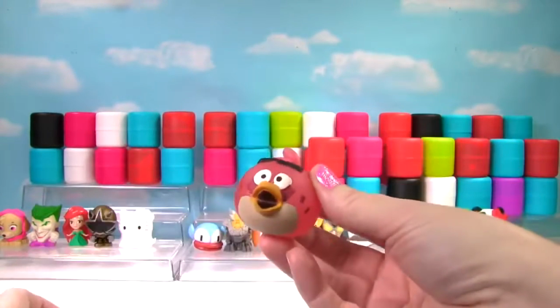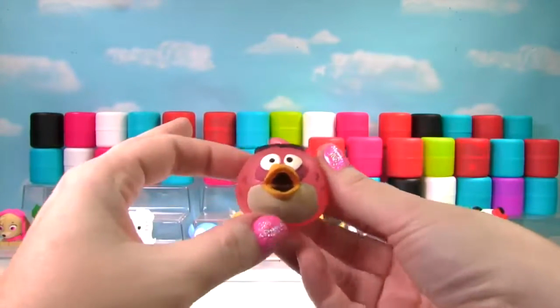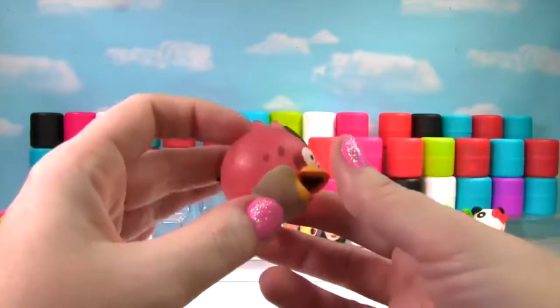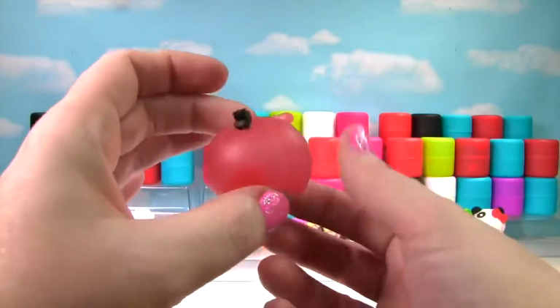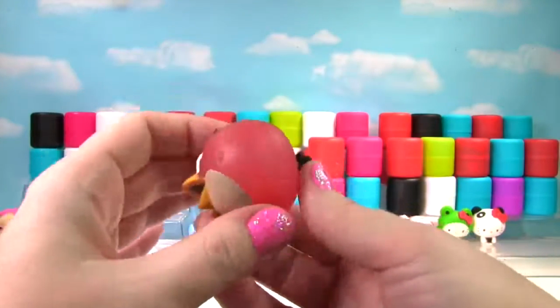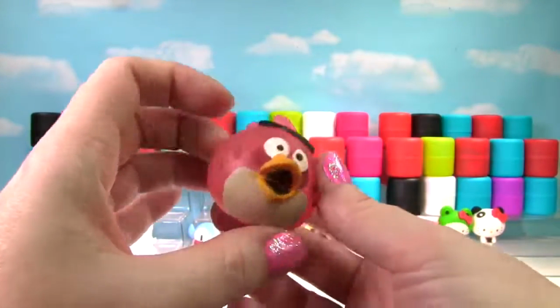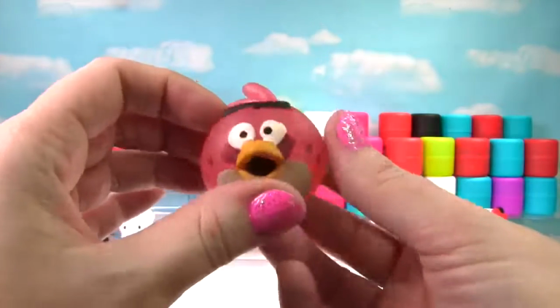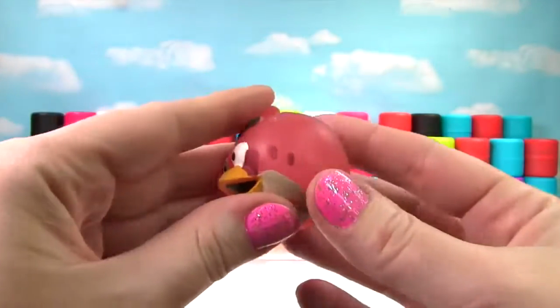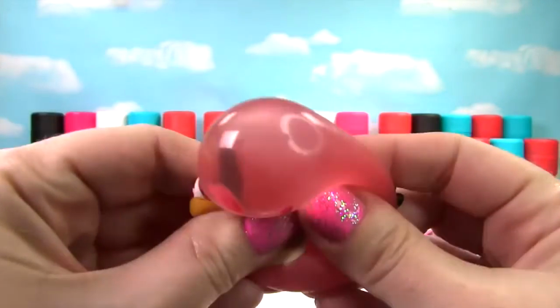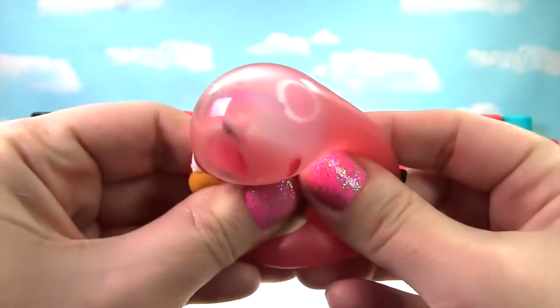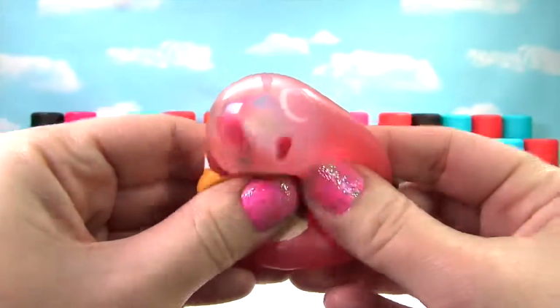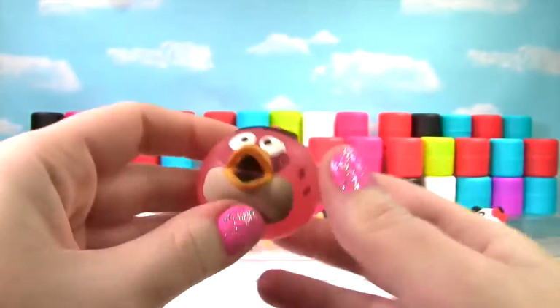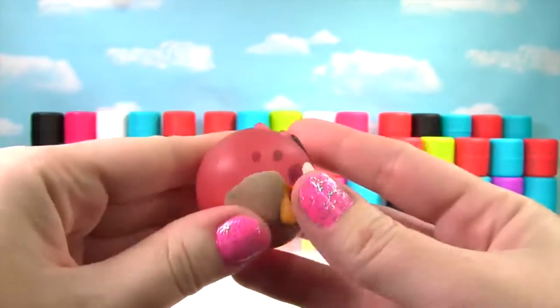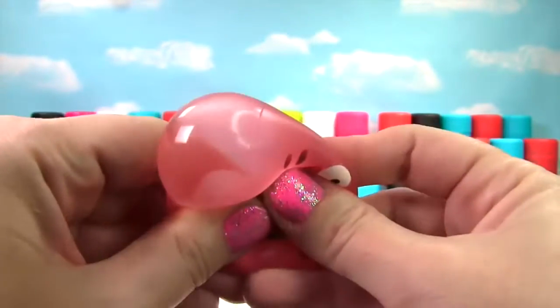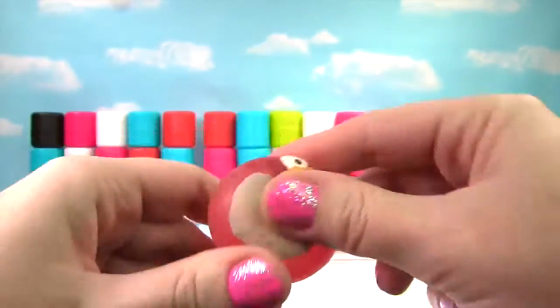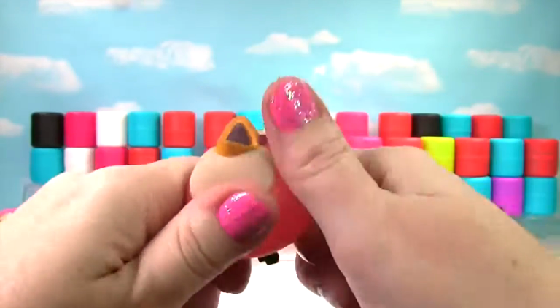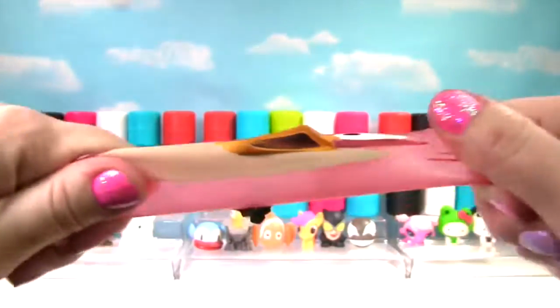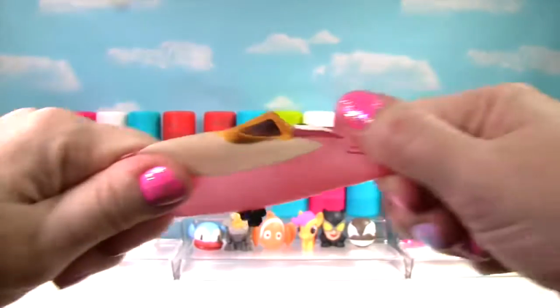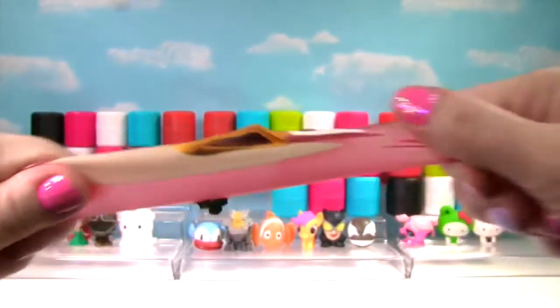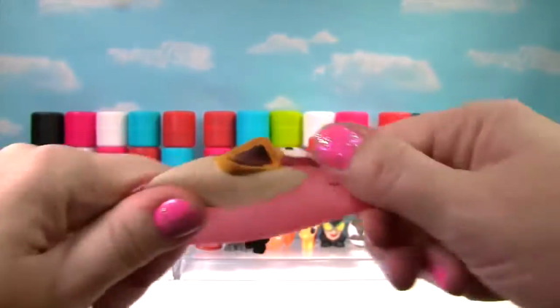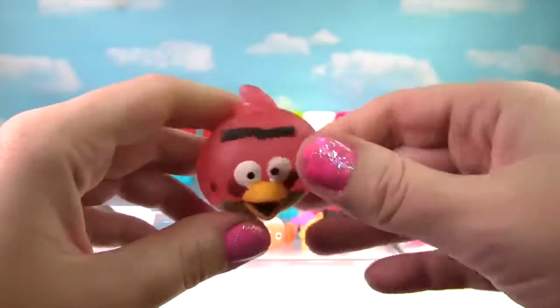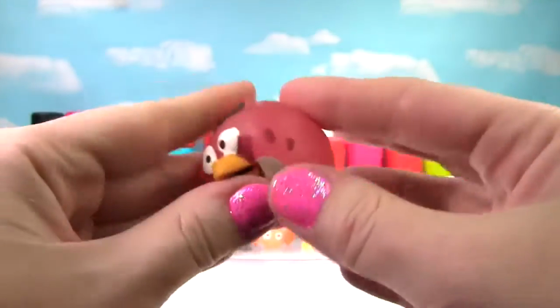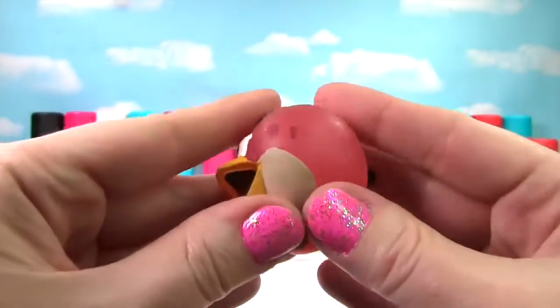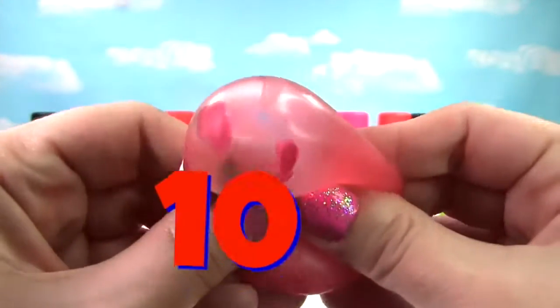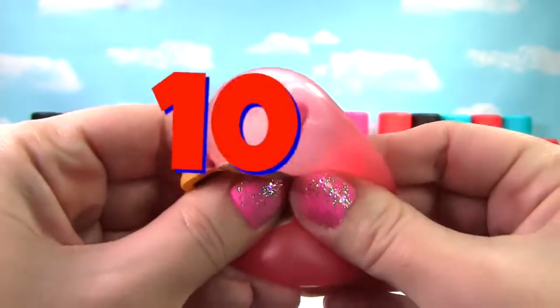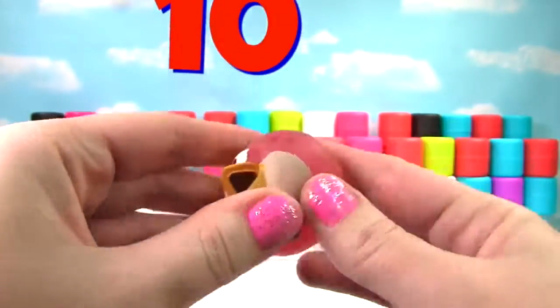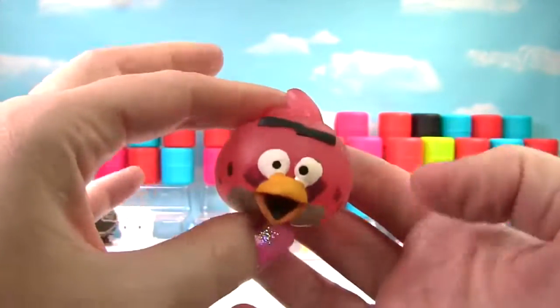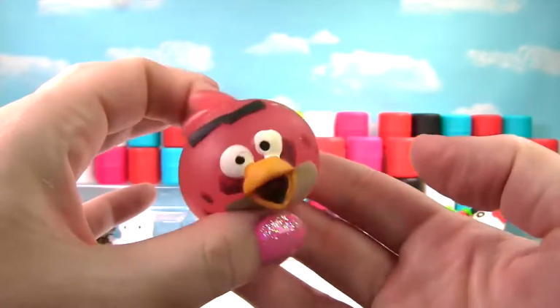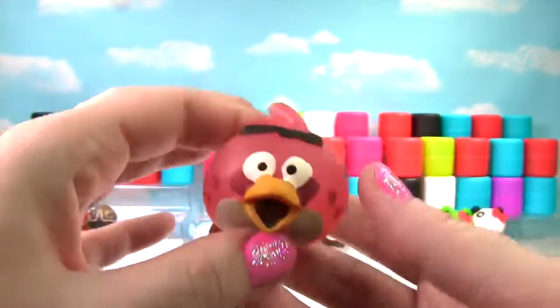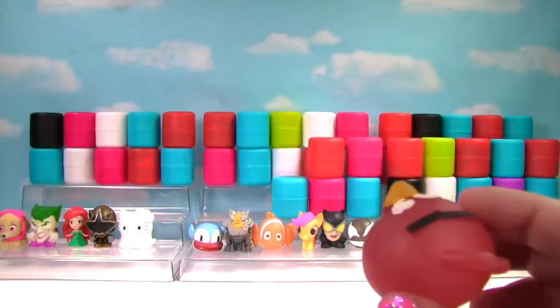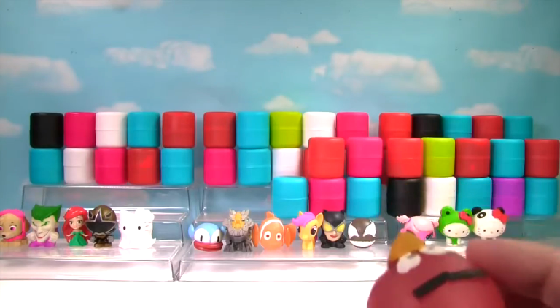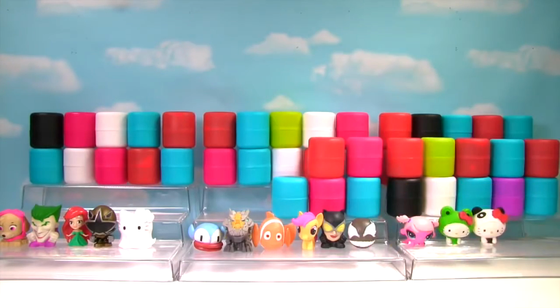It's an Angry Bird and it looks like it's Red! Red is very squishy and very stretchy. He gets a 10 on the Squish Meter and he's going to fly!